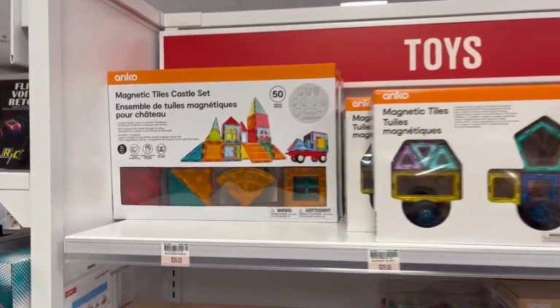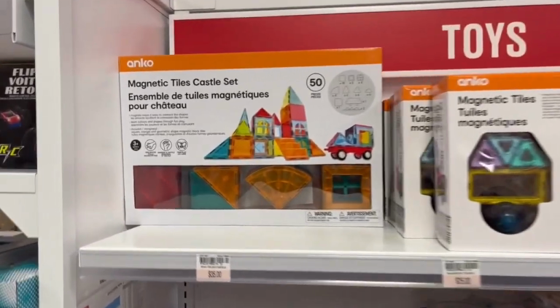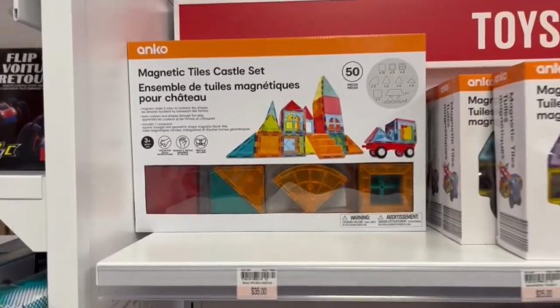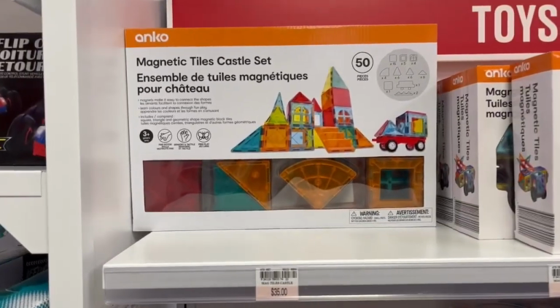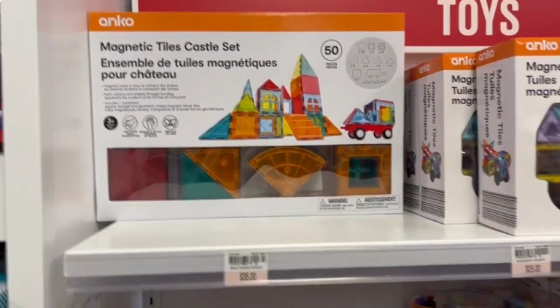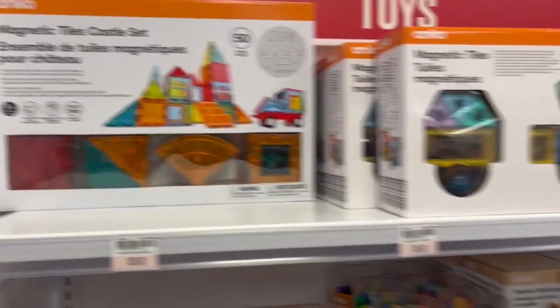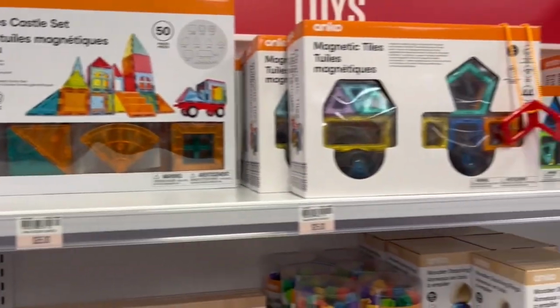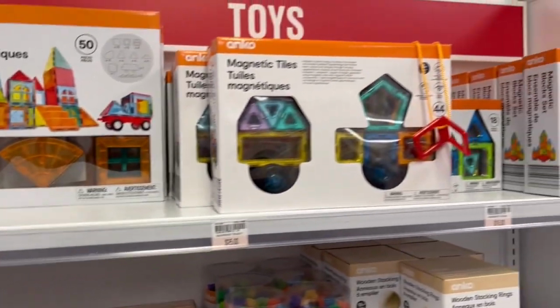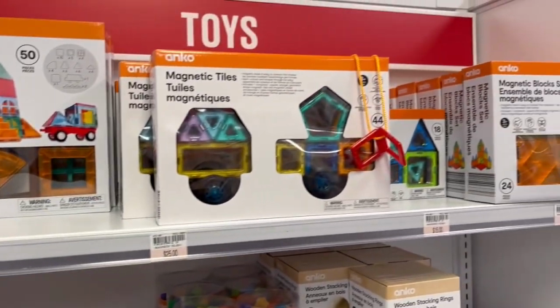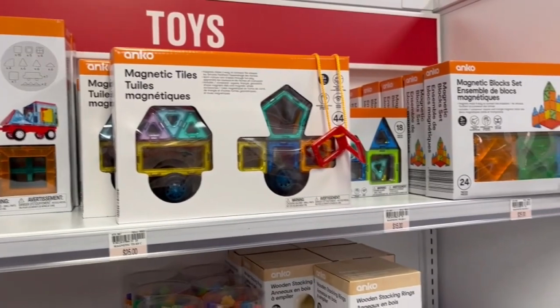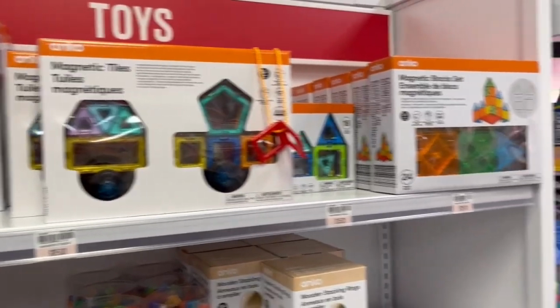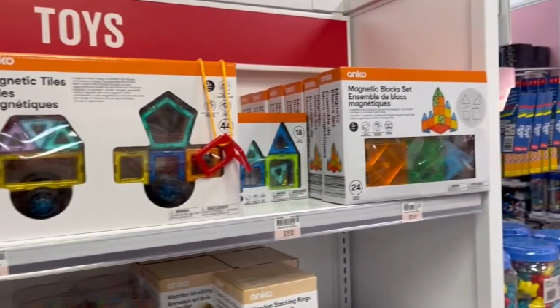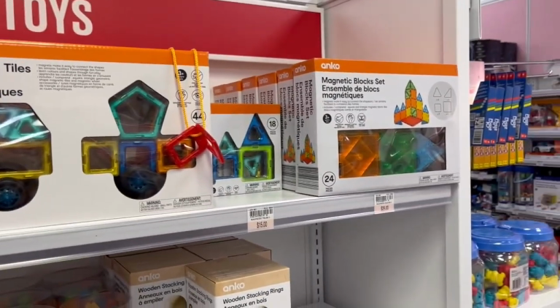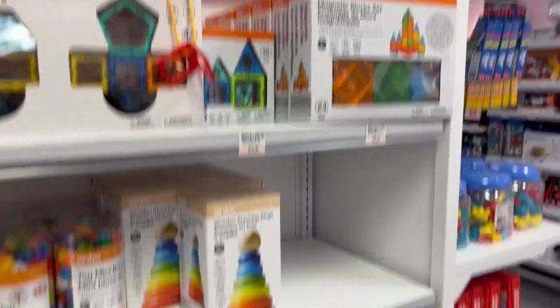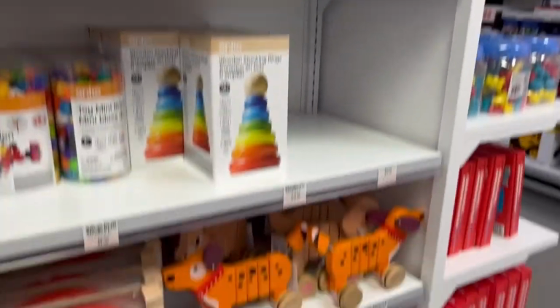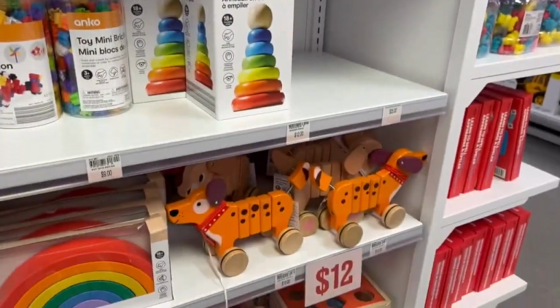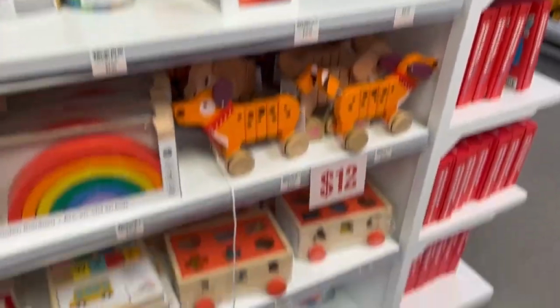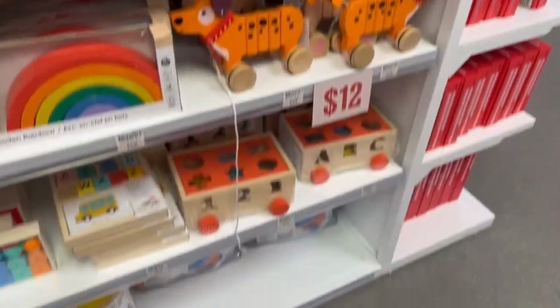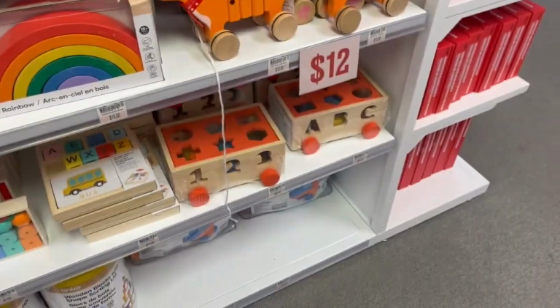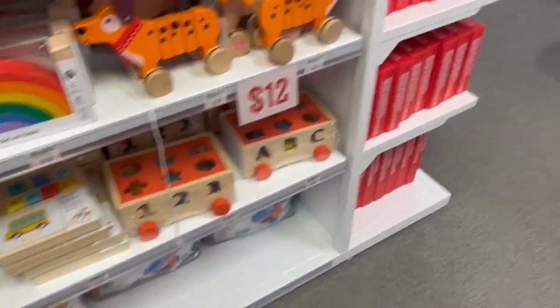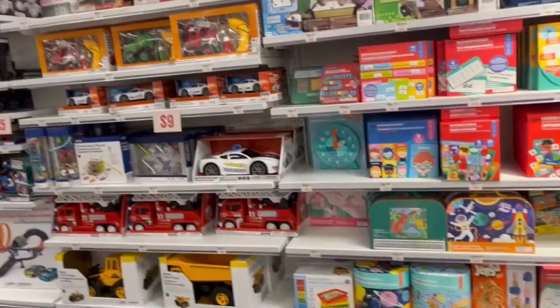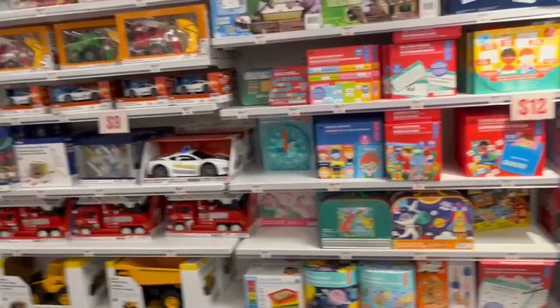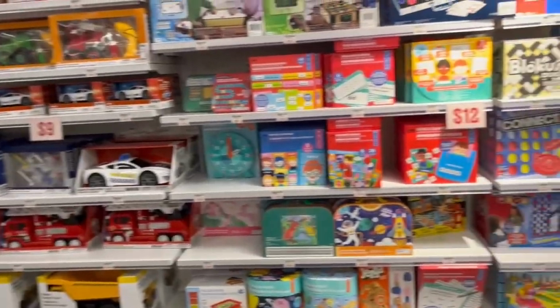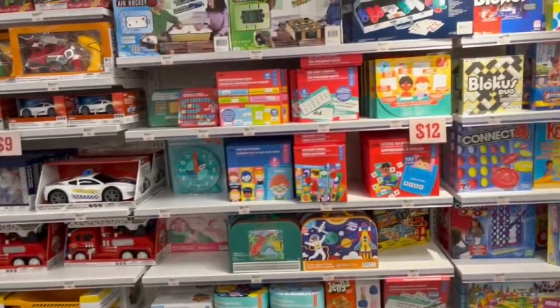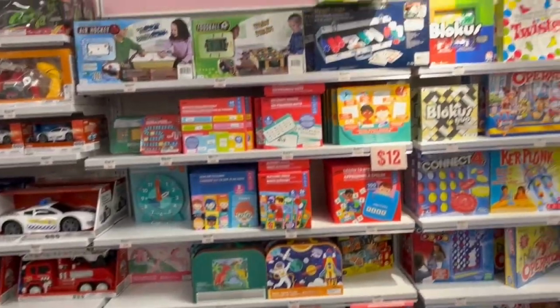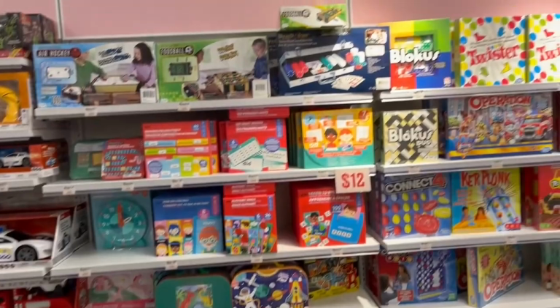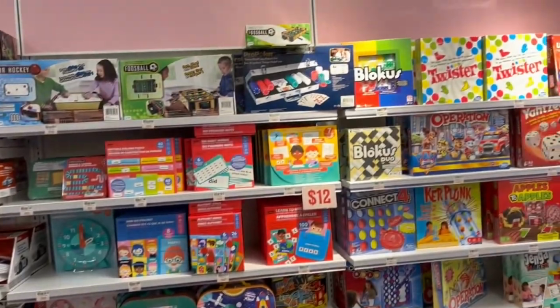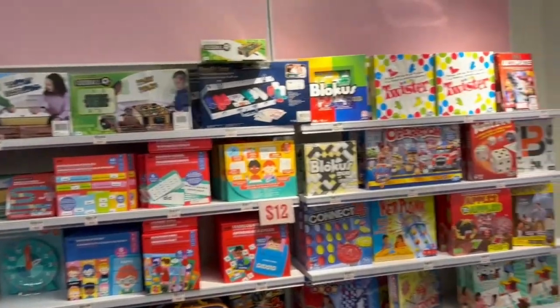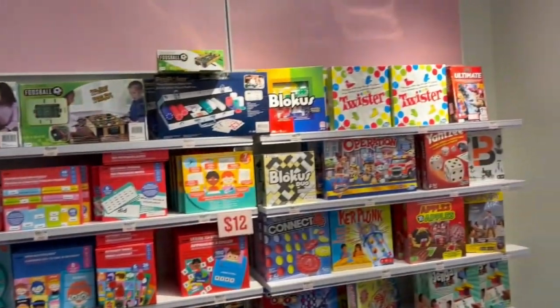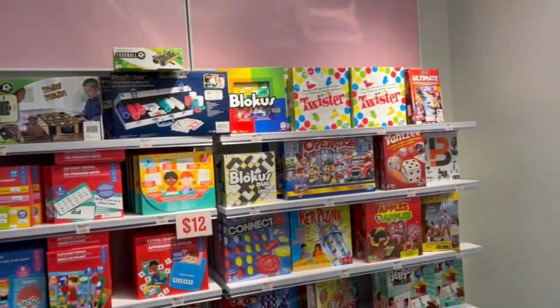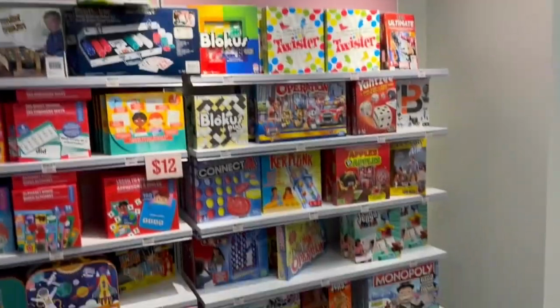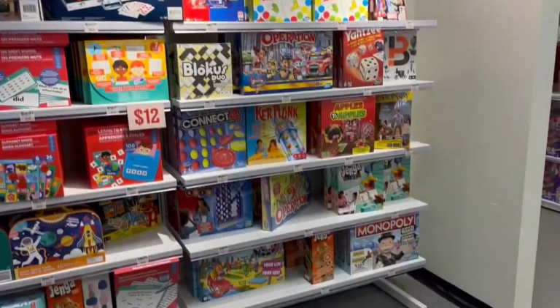Back to that Anko brand — pretty decently priced once again. They also had a lot of board games as well, priced the same as any other store.